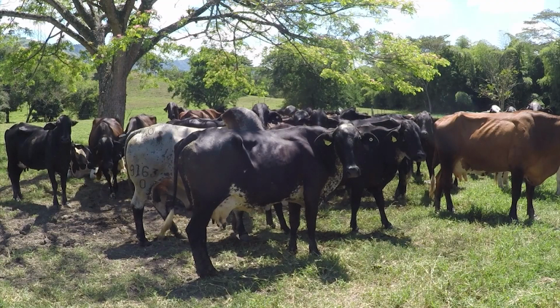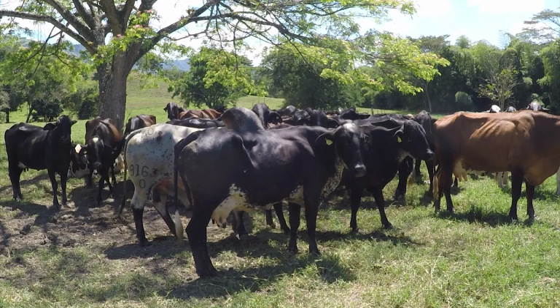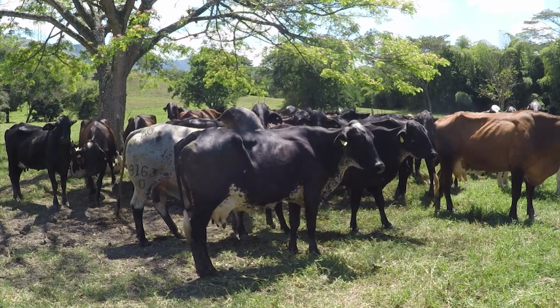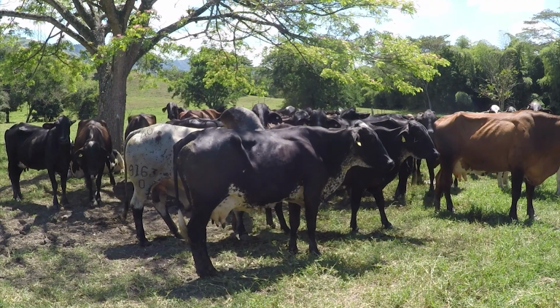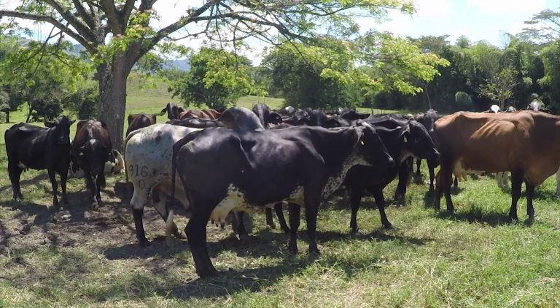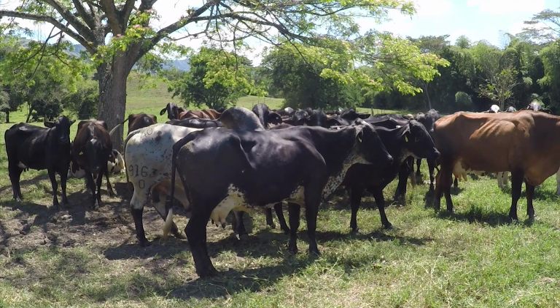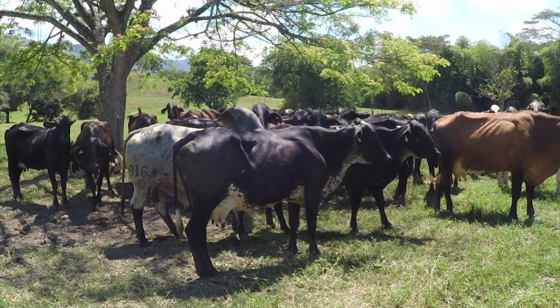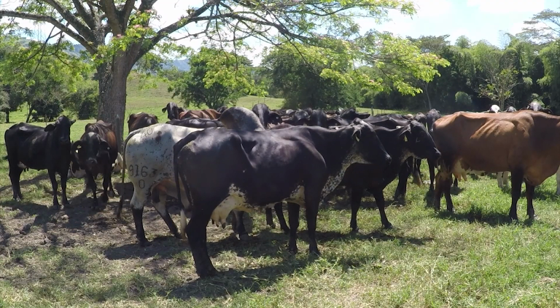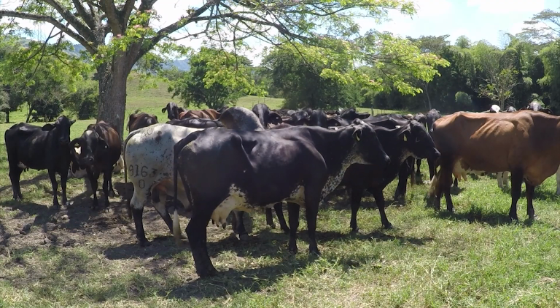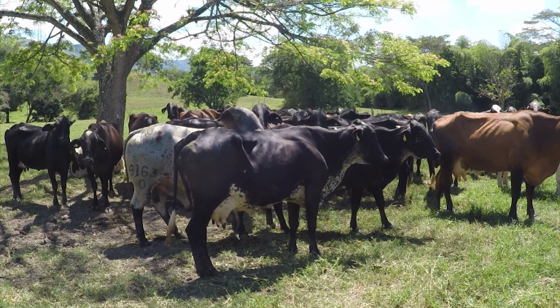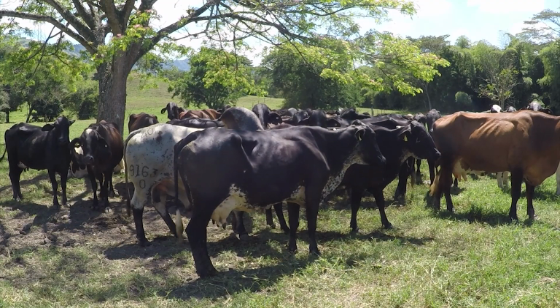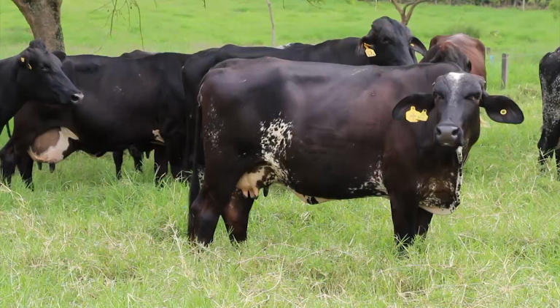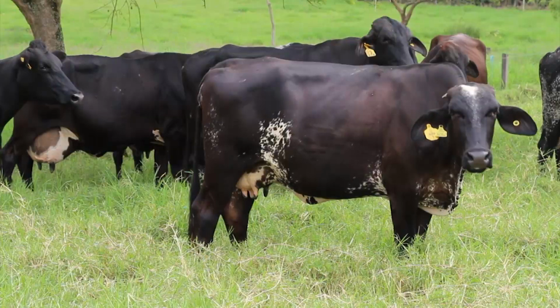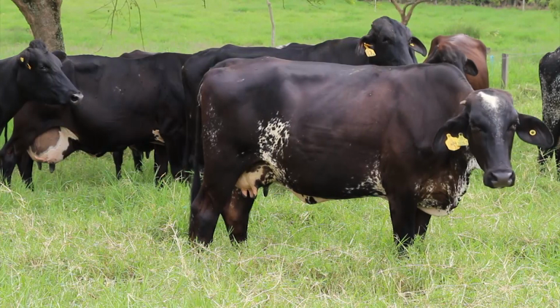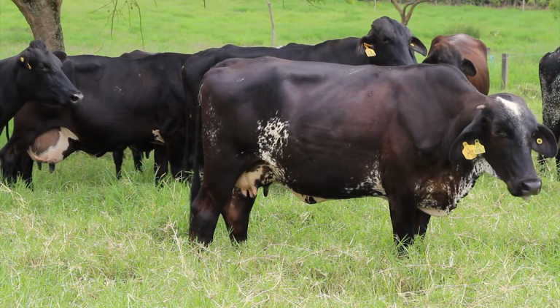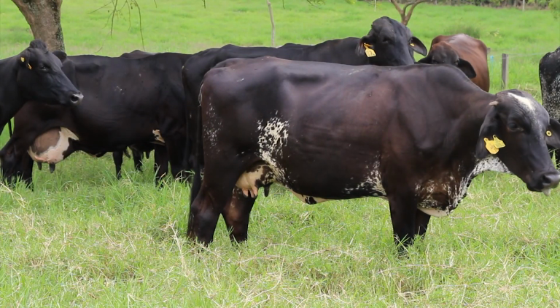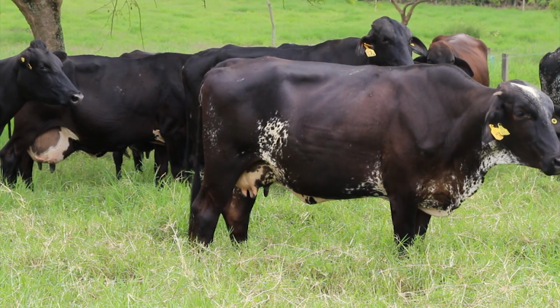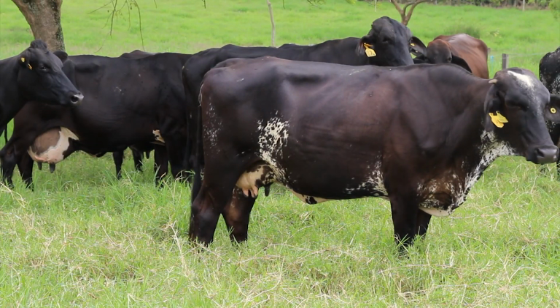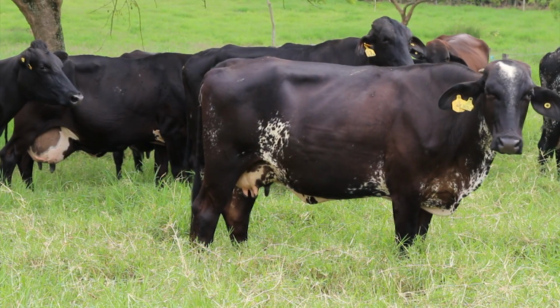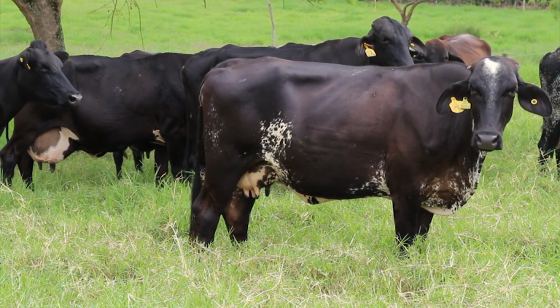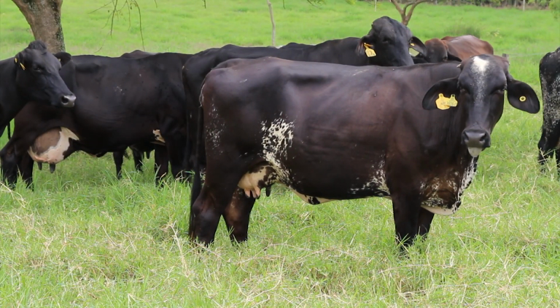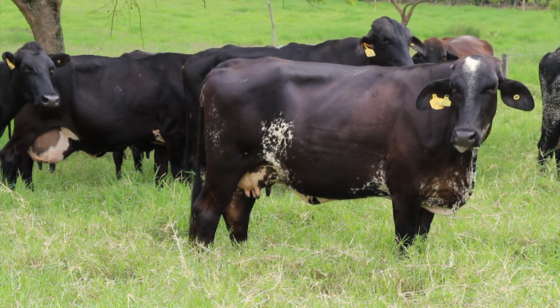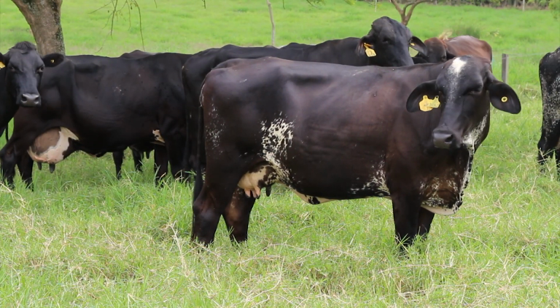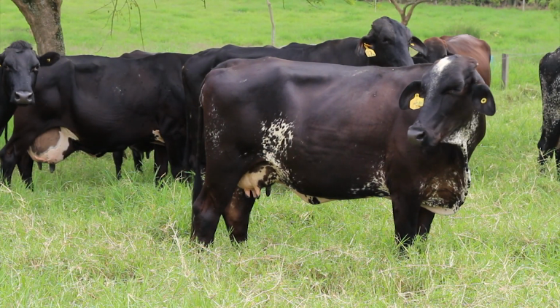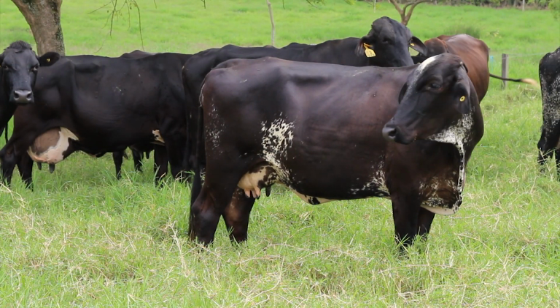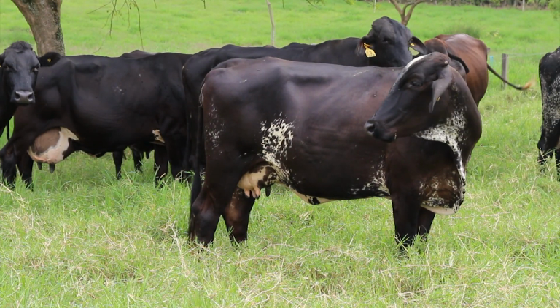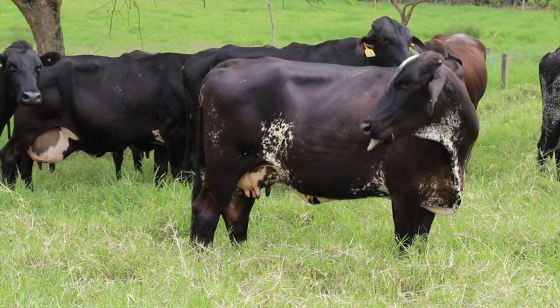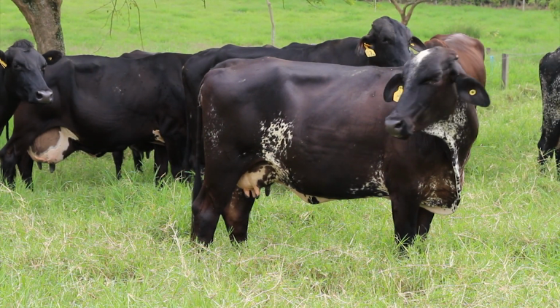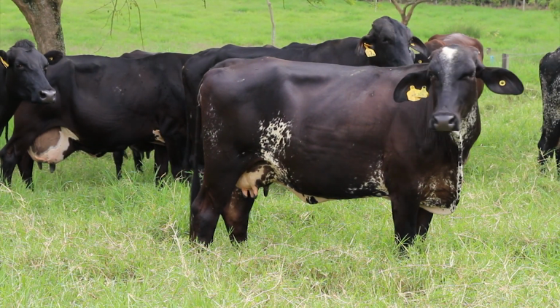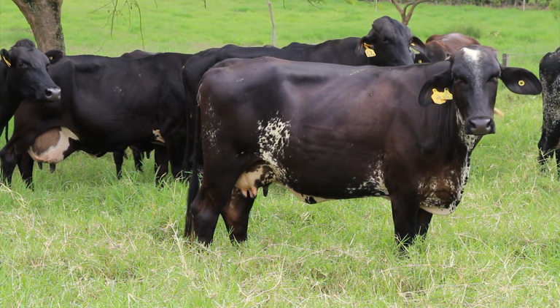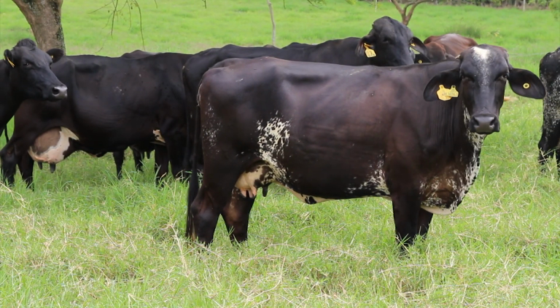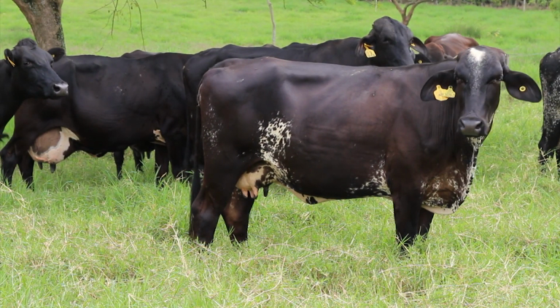En la parte reproductiva no suelen ser problemáticas, suelen preñarse fácil, tanto si se hace con toro como si se hace con inseminación artificial.